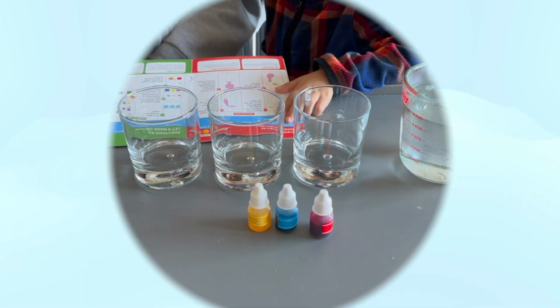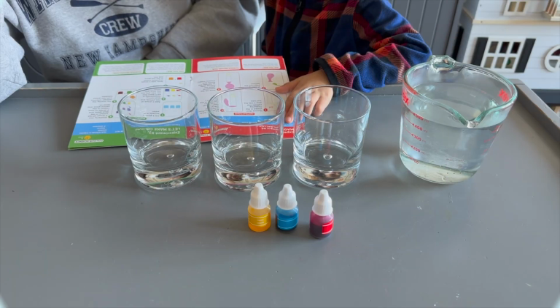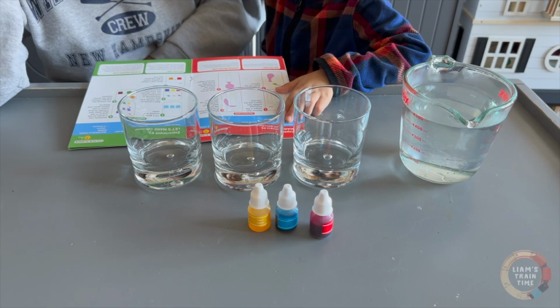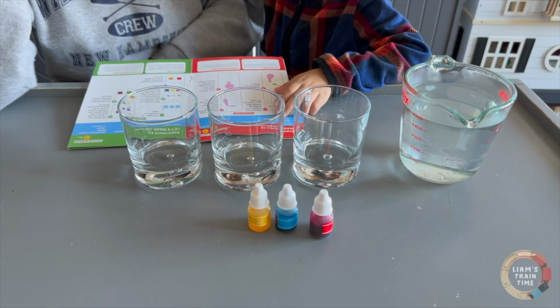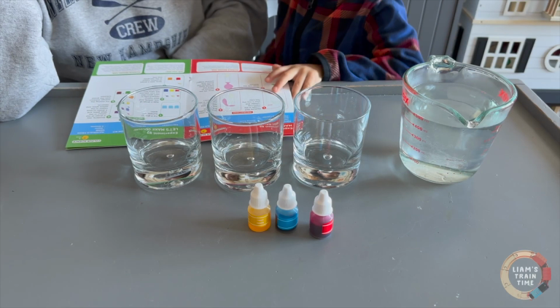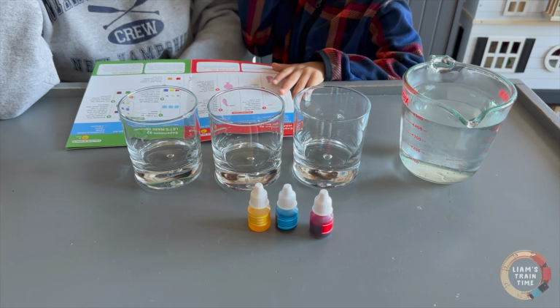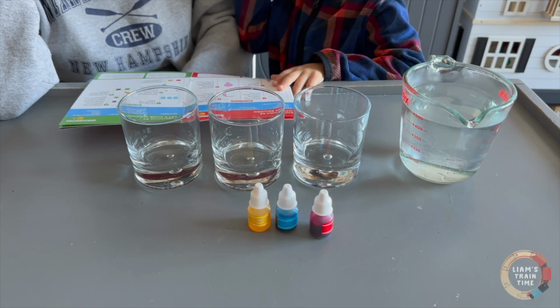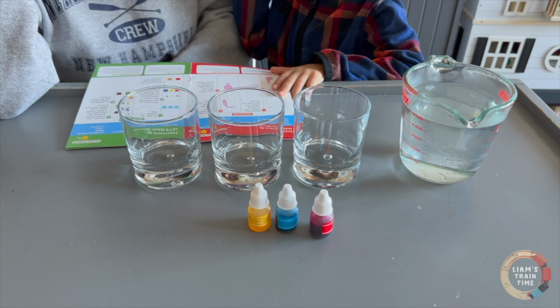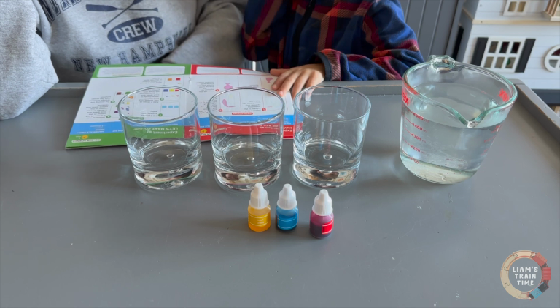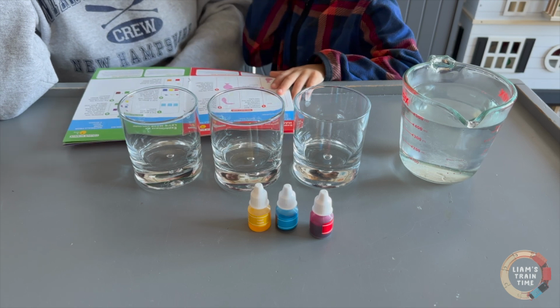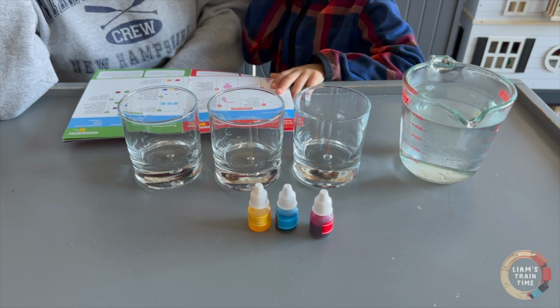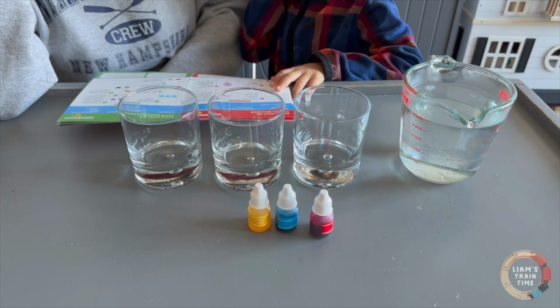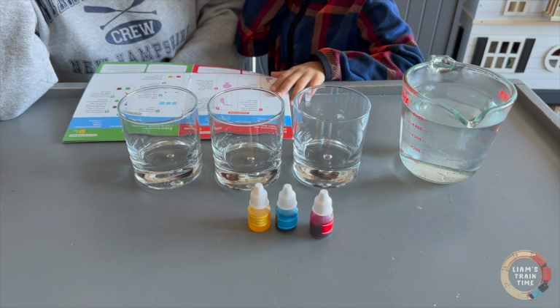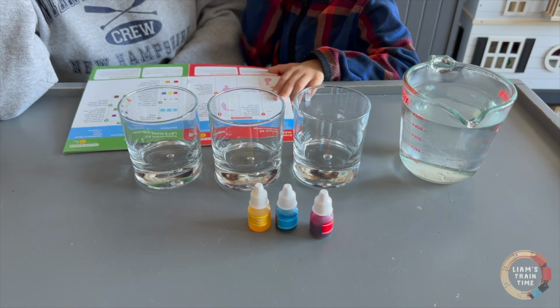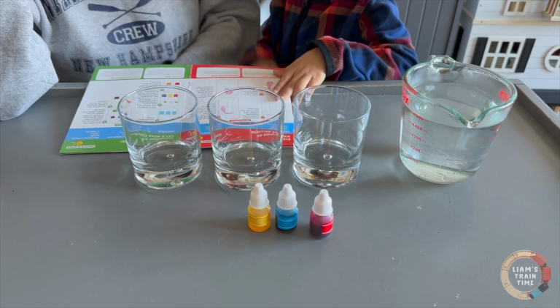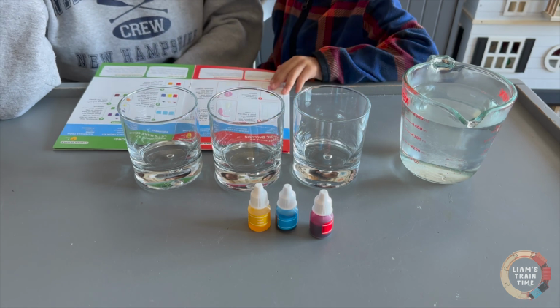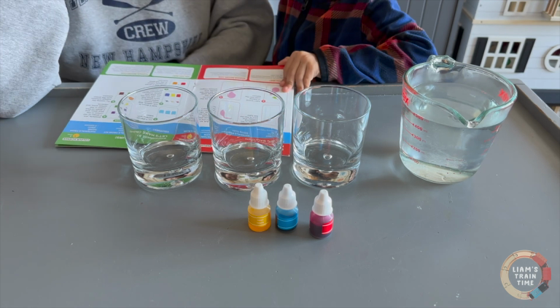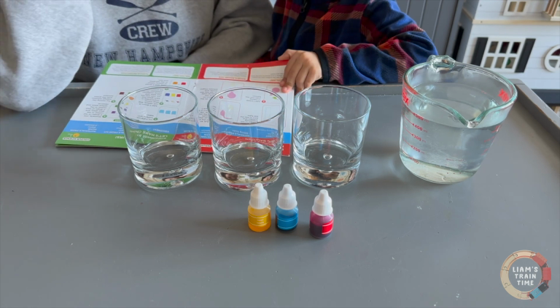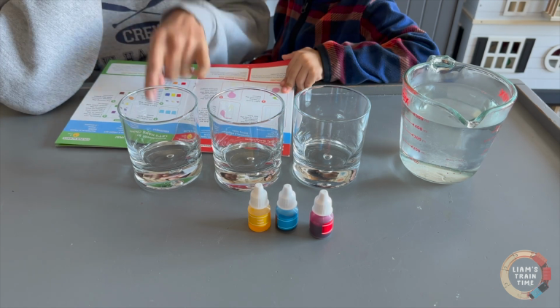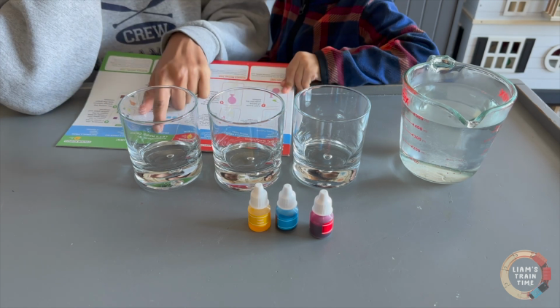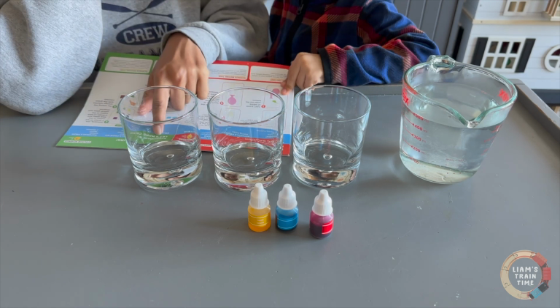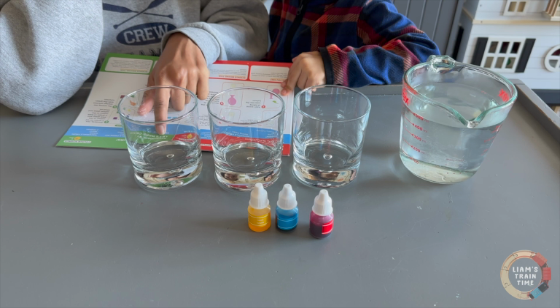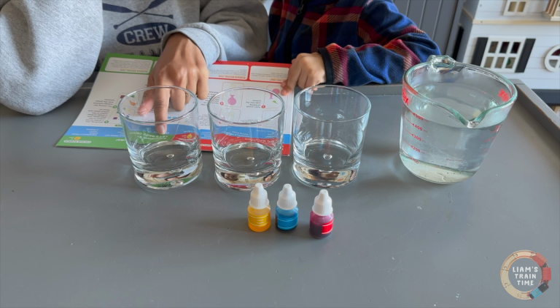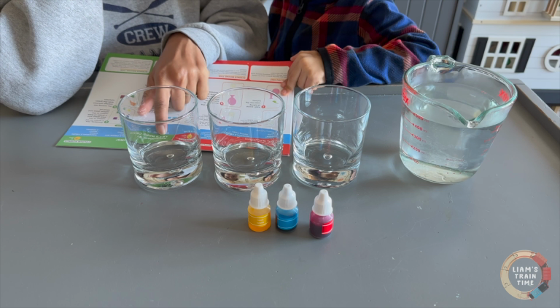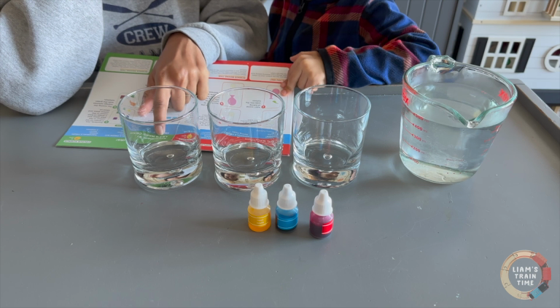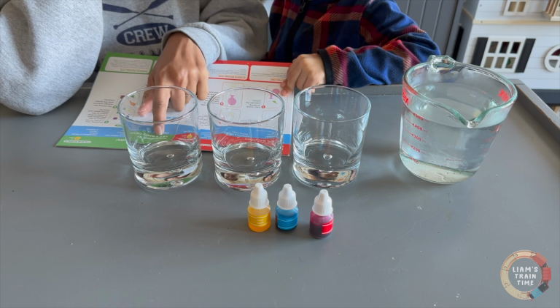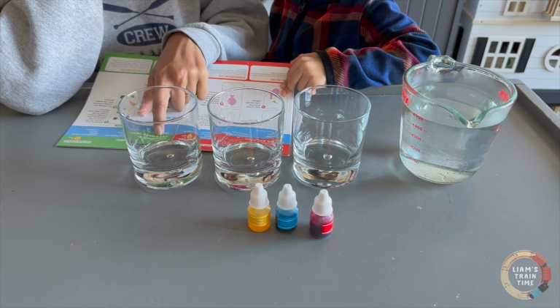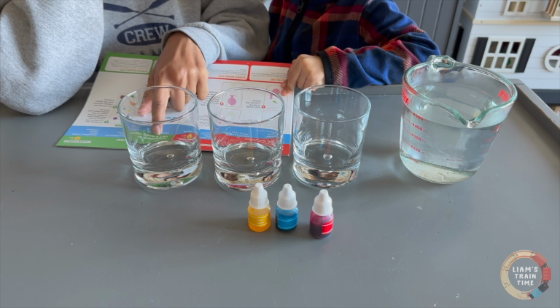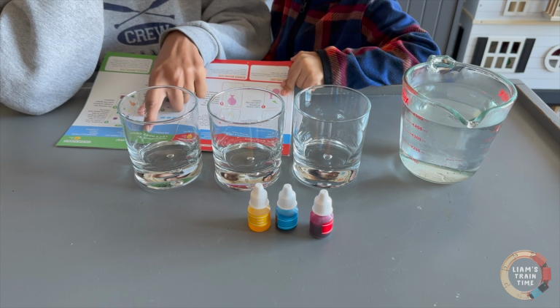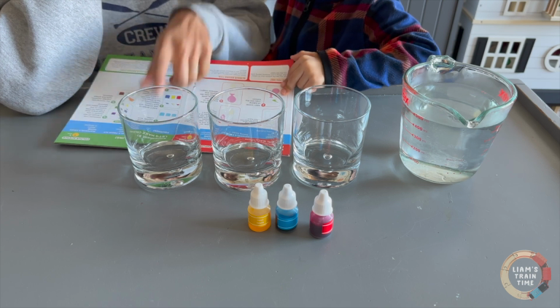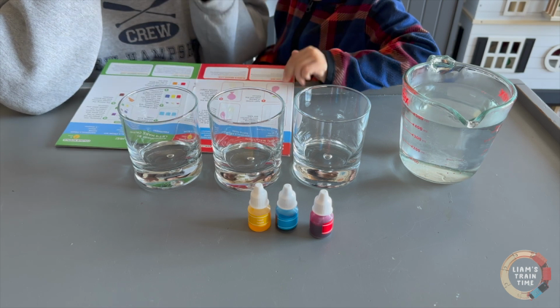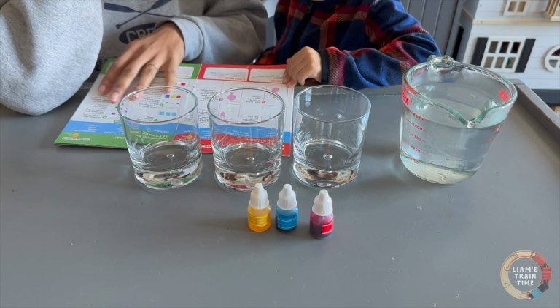Hi guys! Welcome back to Mommy and Liam's Tides Experiment. So what is the title of our experiment today? Let's make colors!